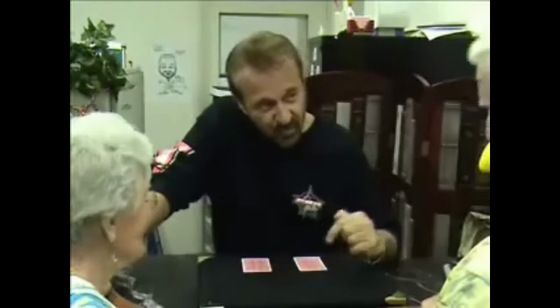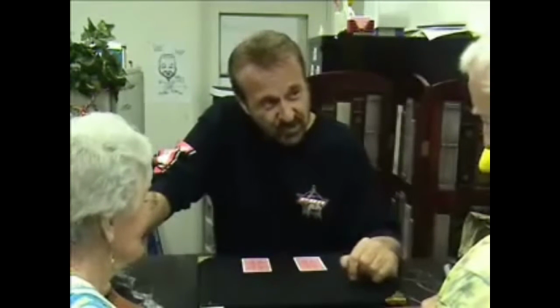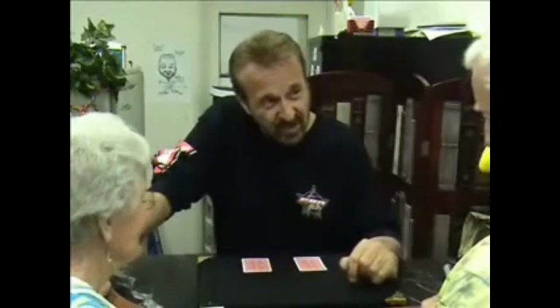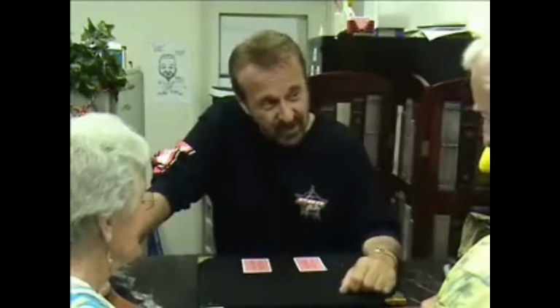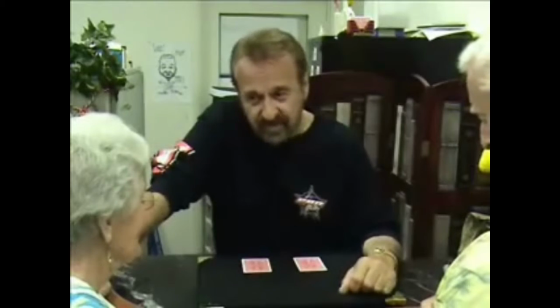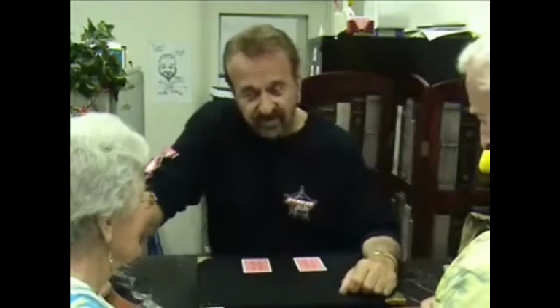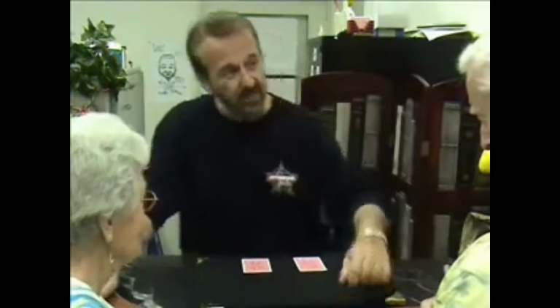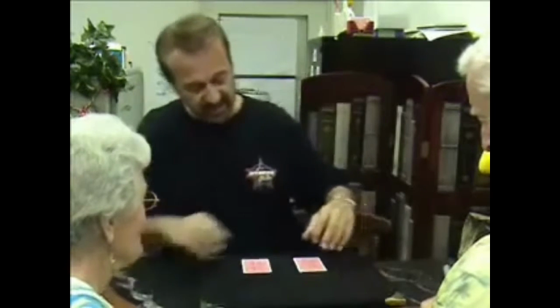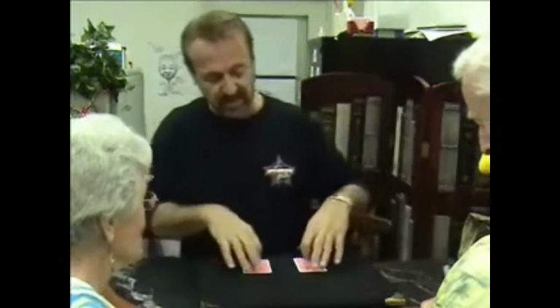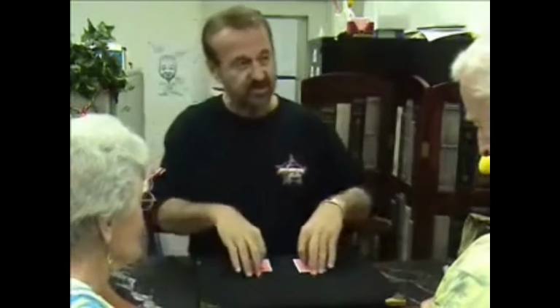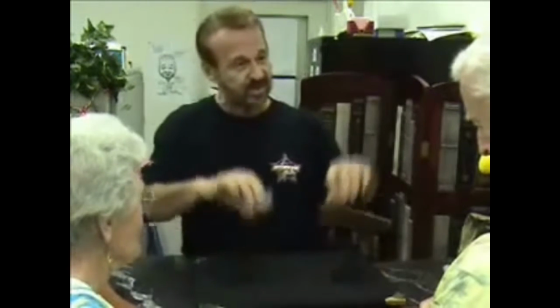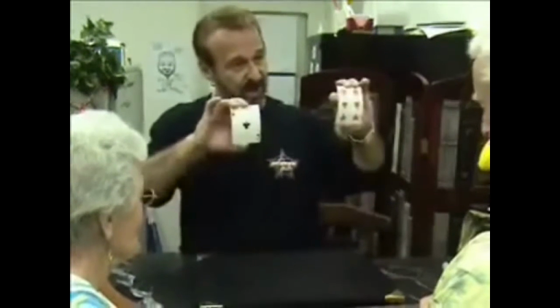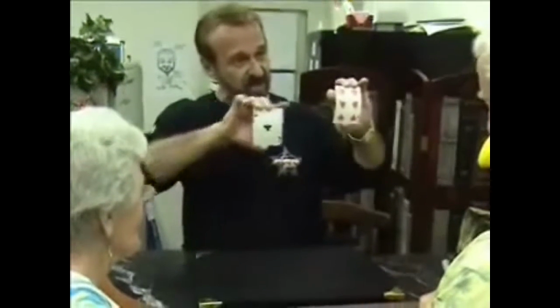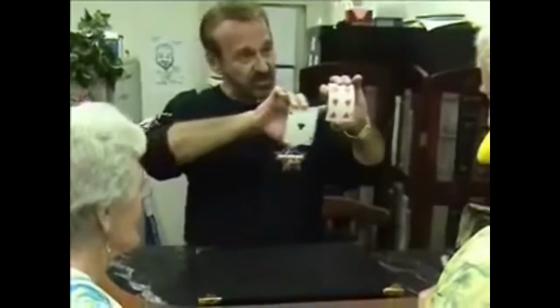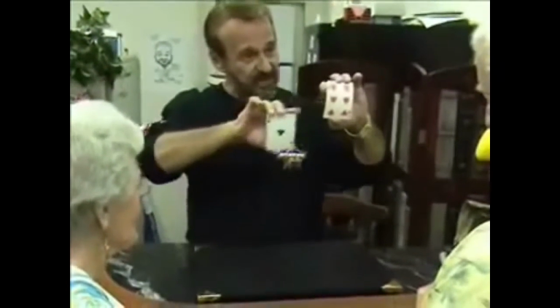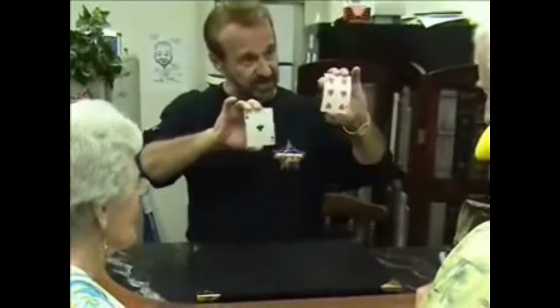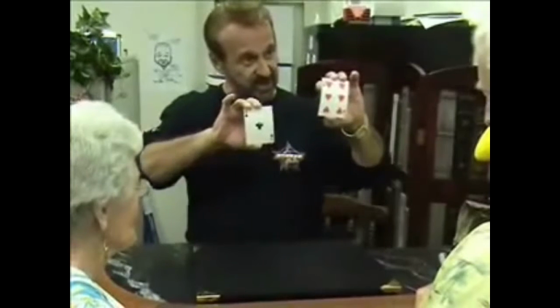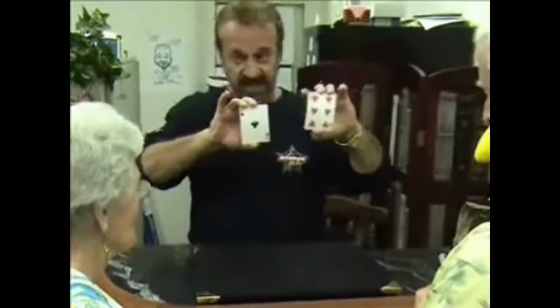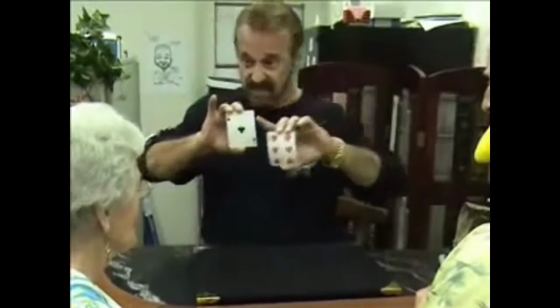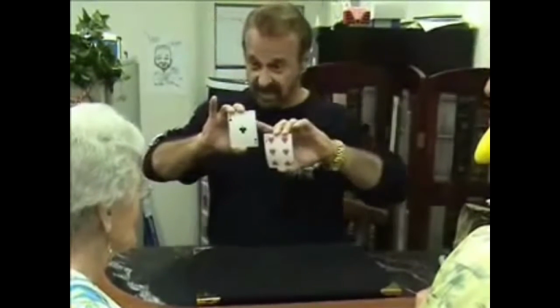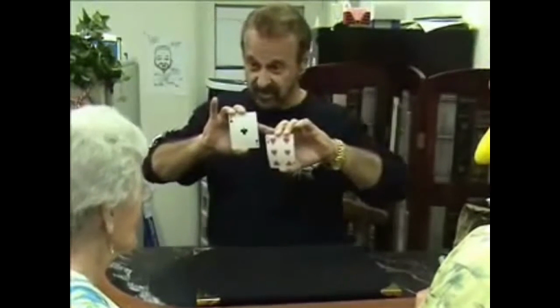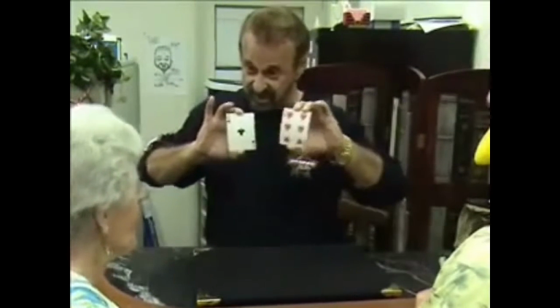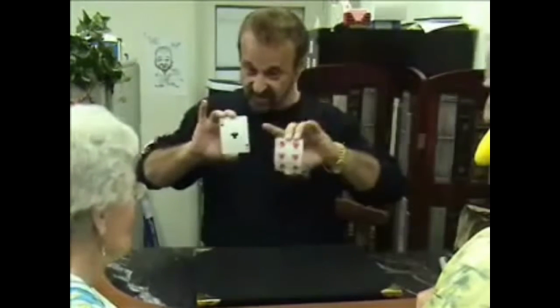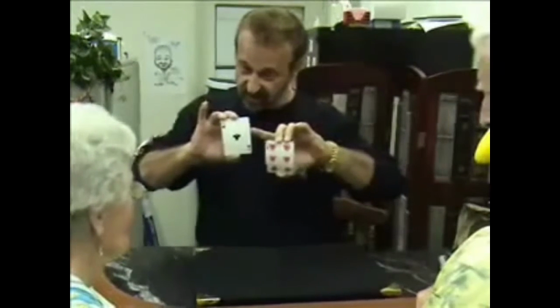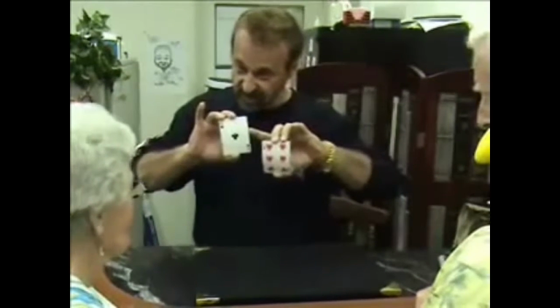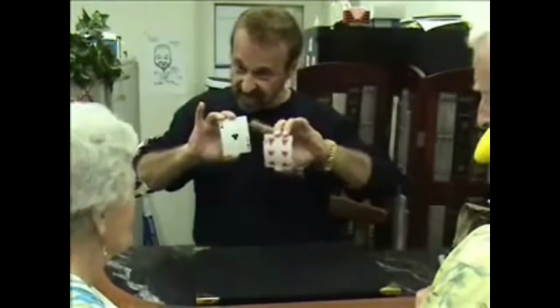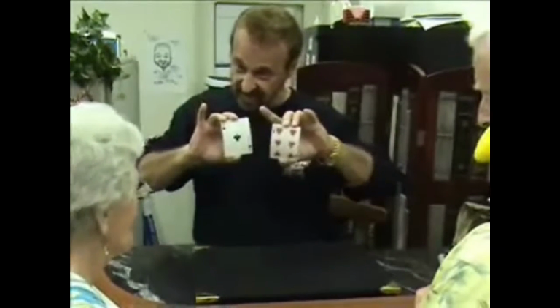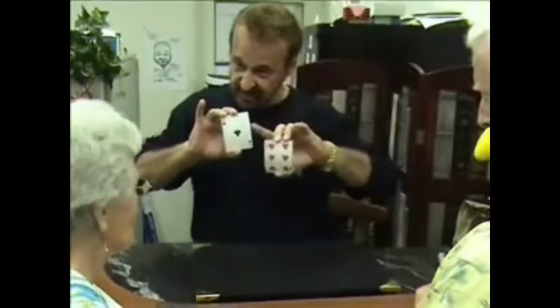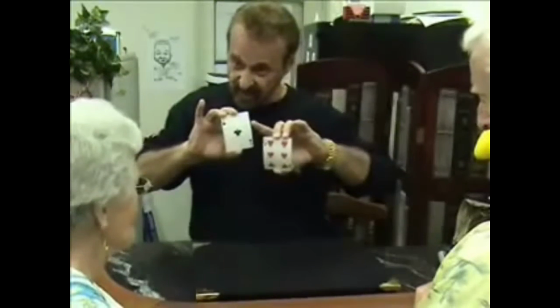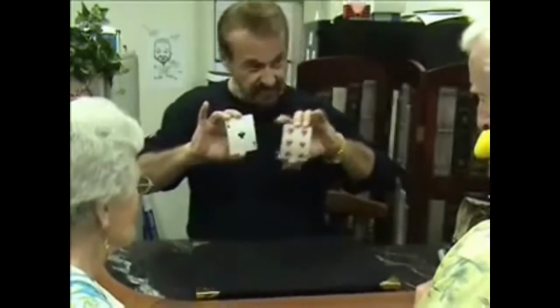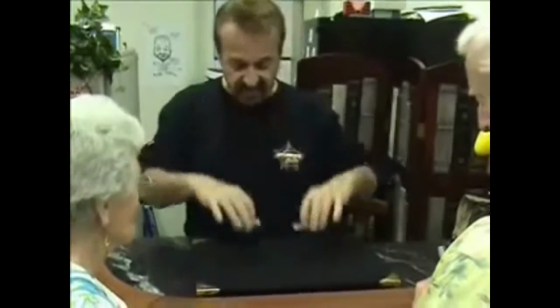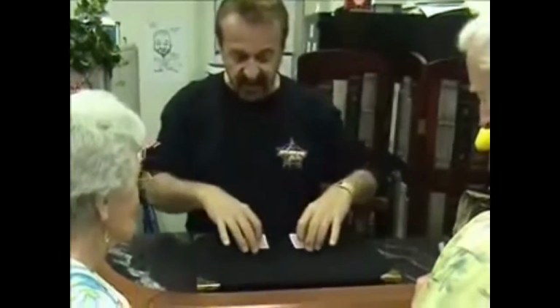We're going to work with two cards. I already have them in front of you, and I want each of you to be in charge of one of these cards. You're going to be in charge of the six, Don. Ila, you're going to be in charge of the ace. Never lose track of that ace. Keep your eye on the ace, alright?